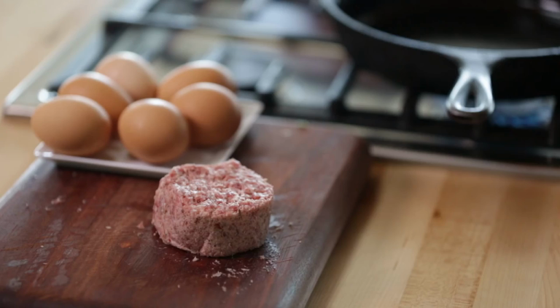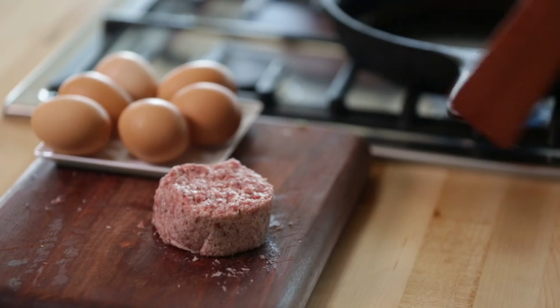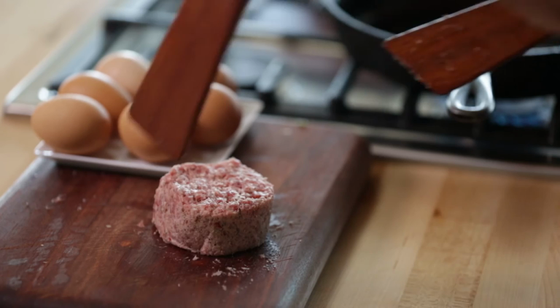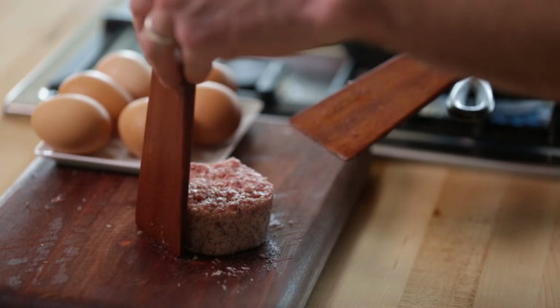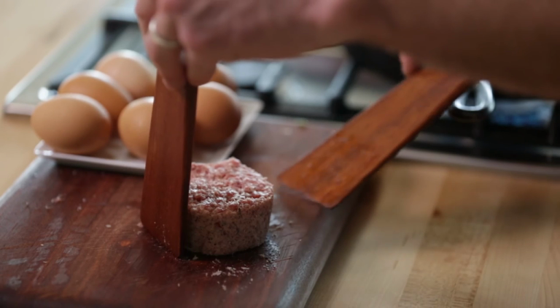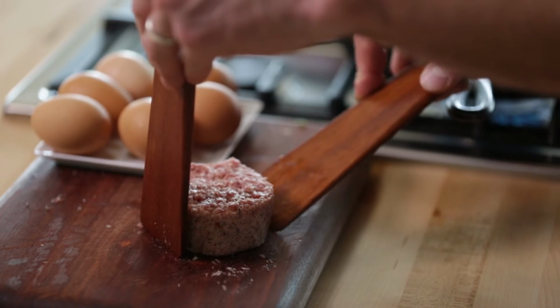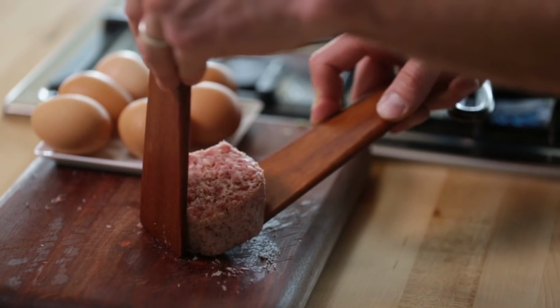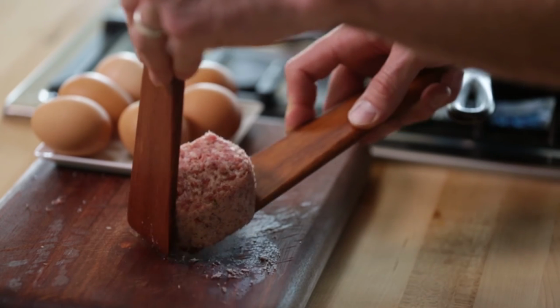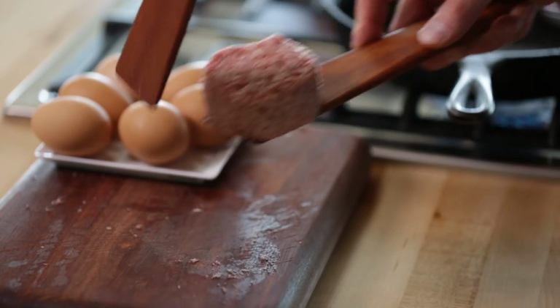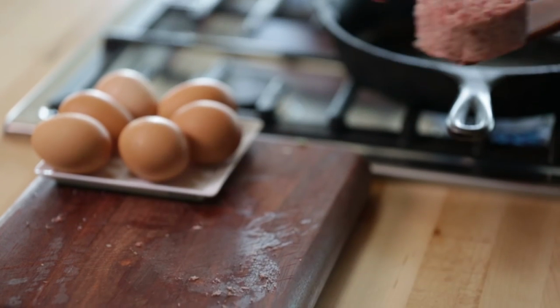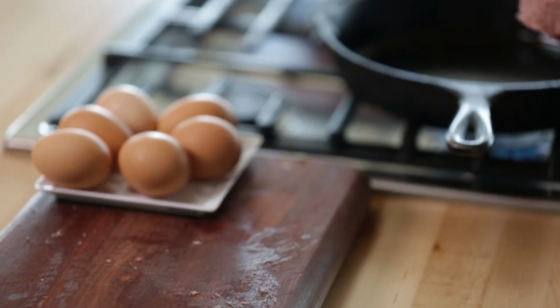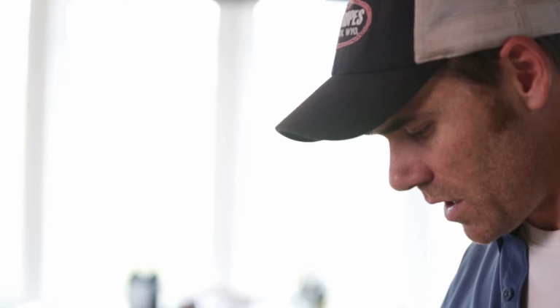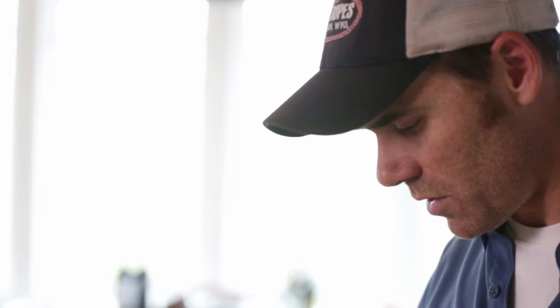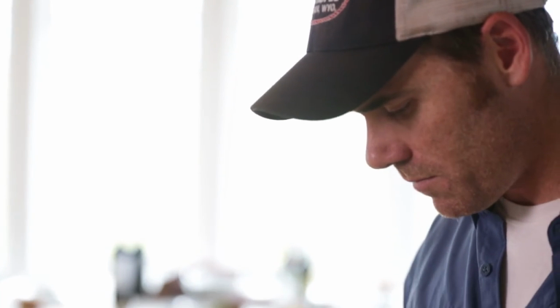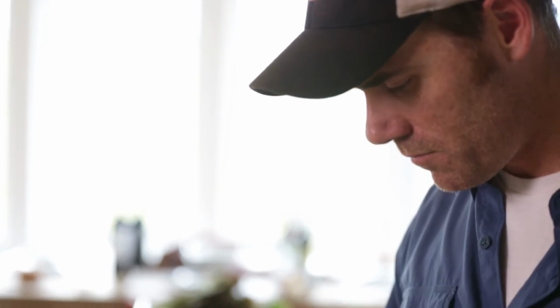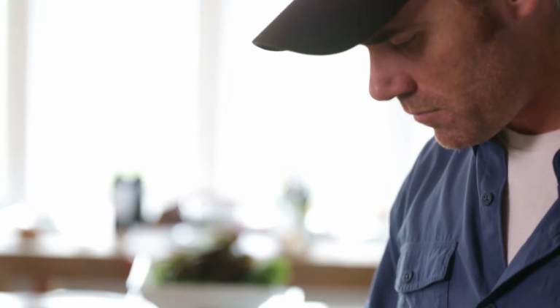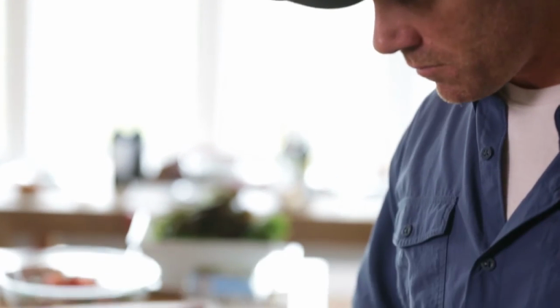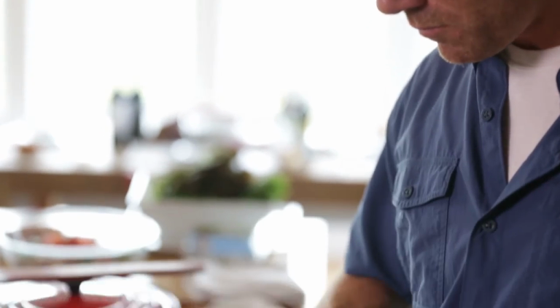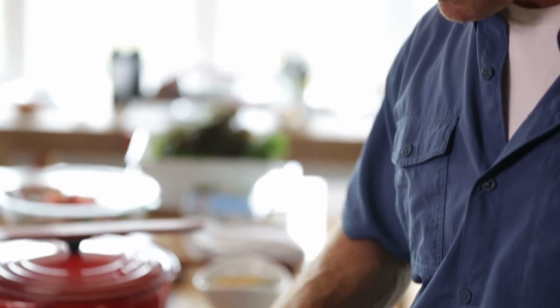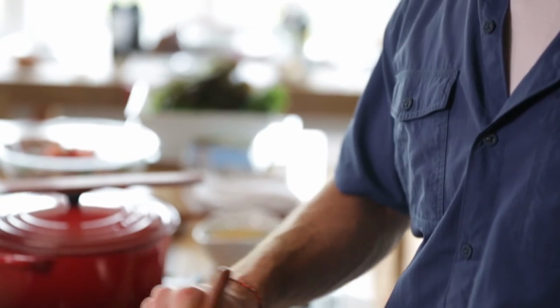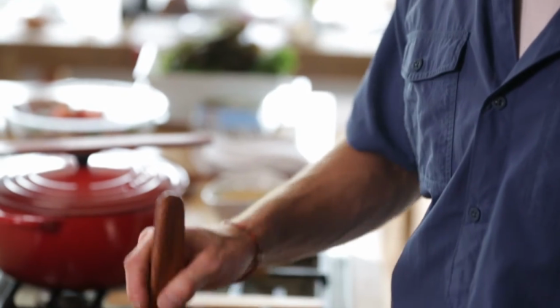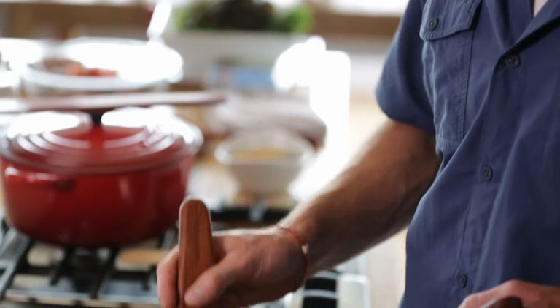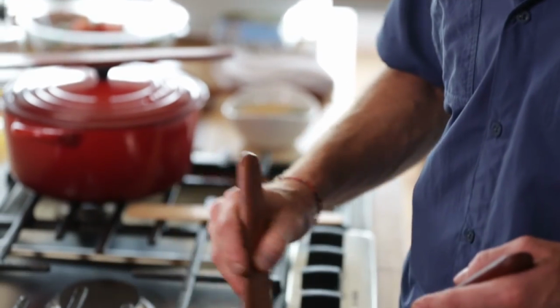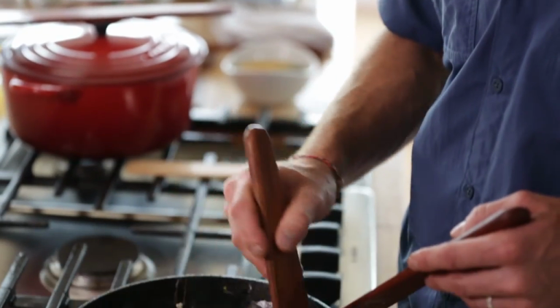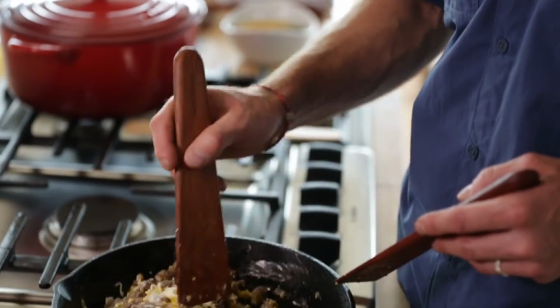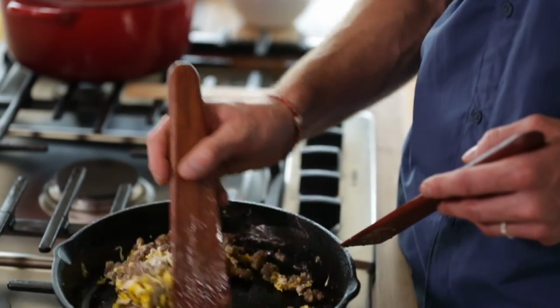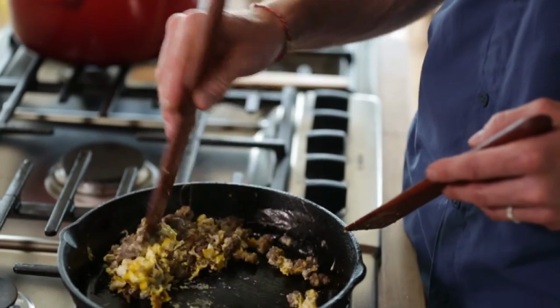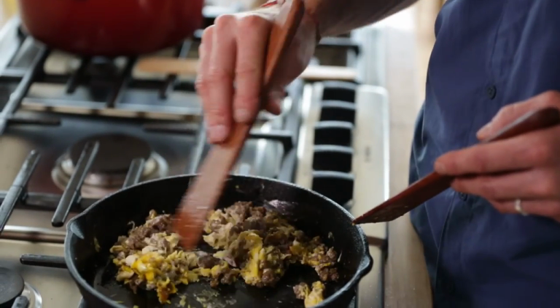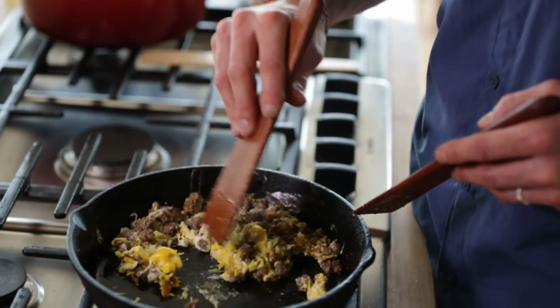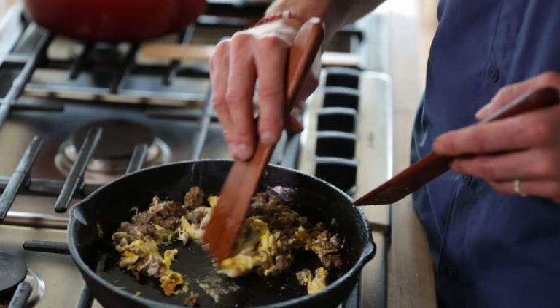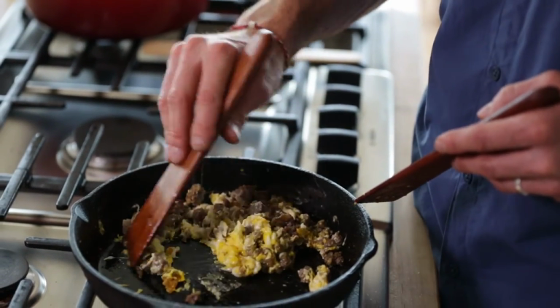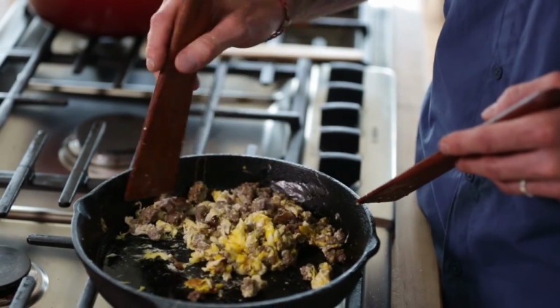I was originally thinking cast iron when I designed this piece, because I'm always sticking stuff to my cast iron and I wanted something that would alleviate that problem, and this definitely does.